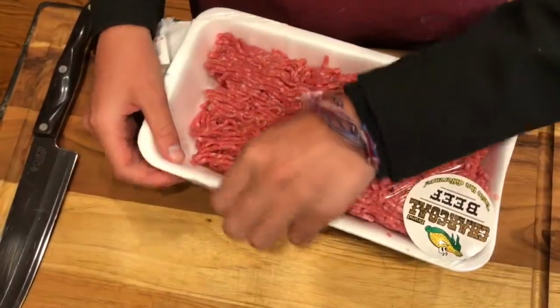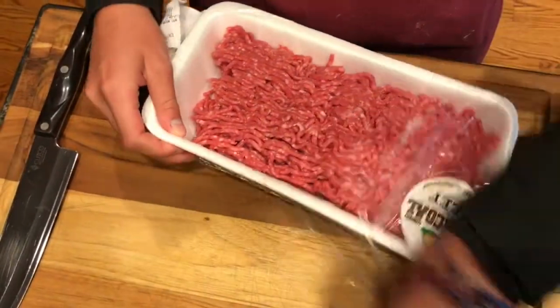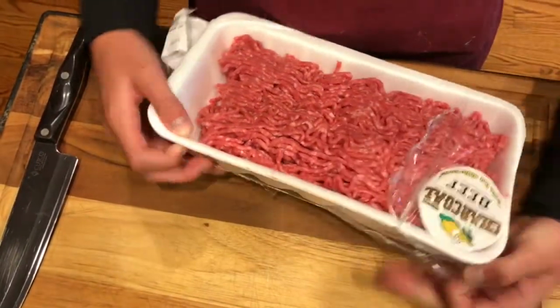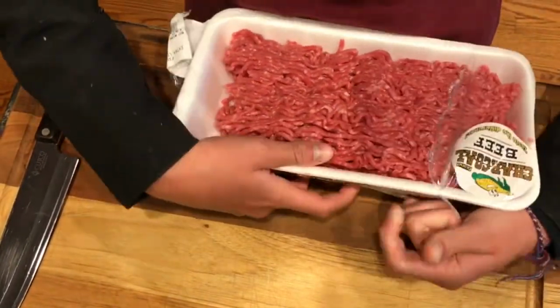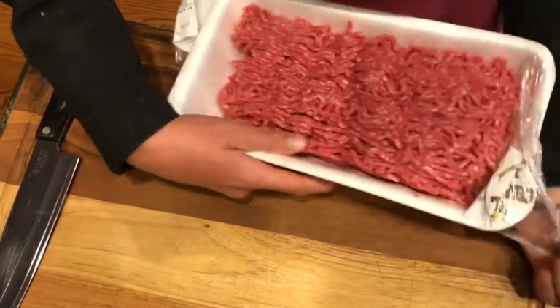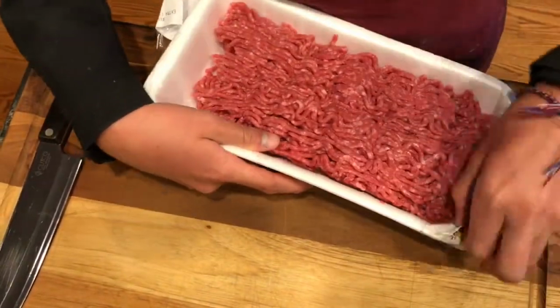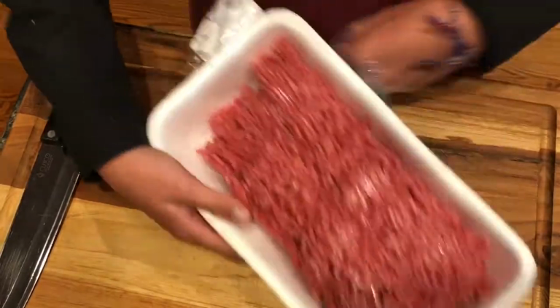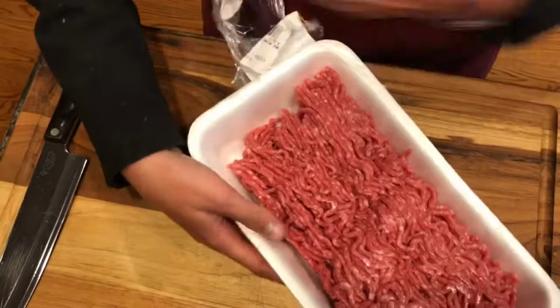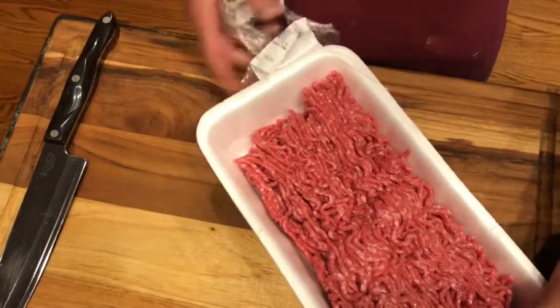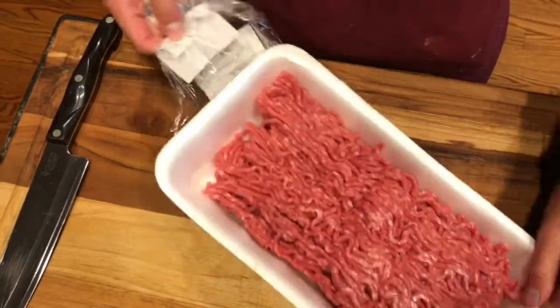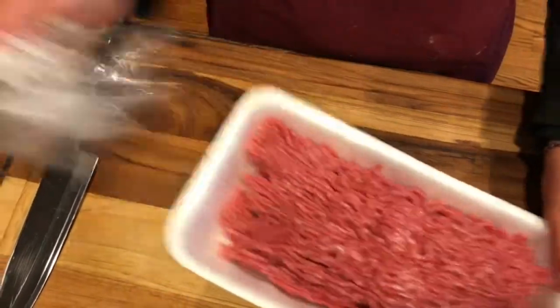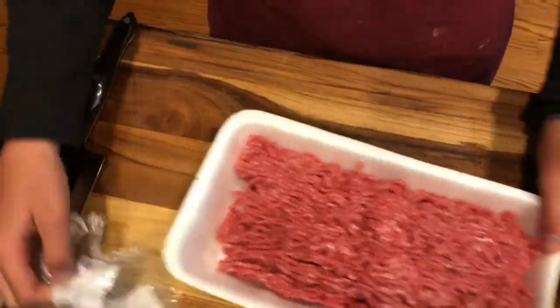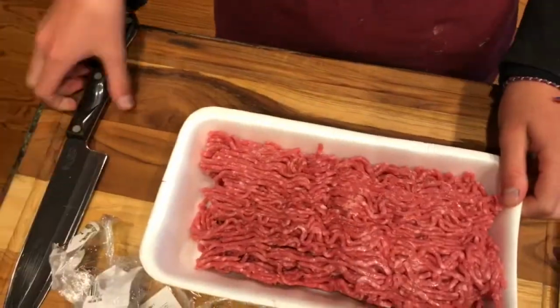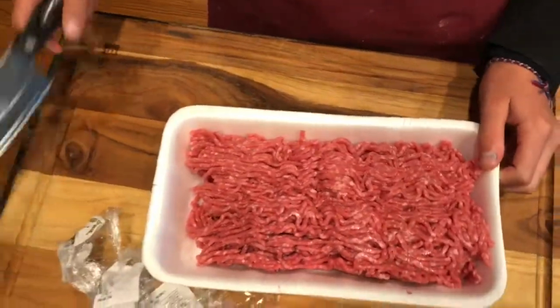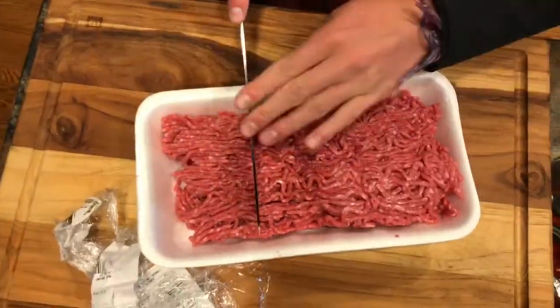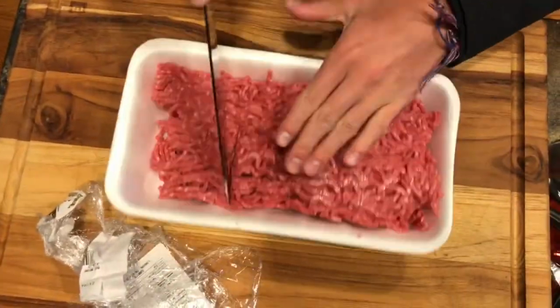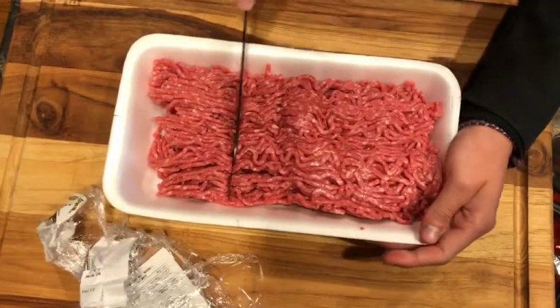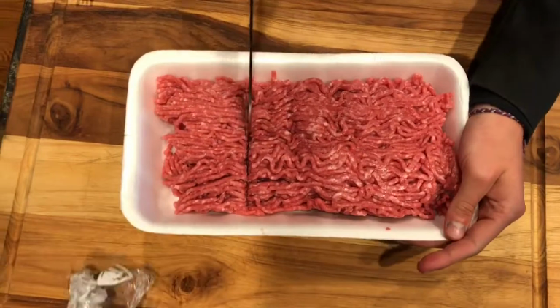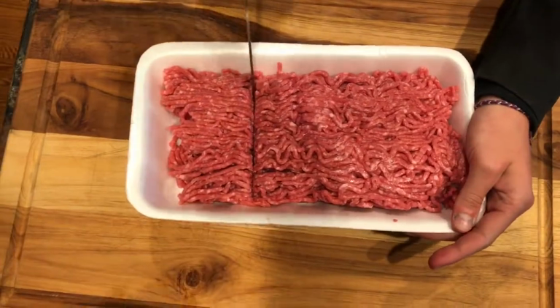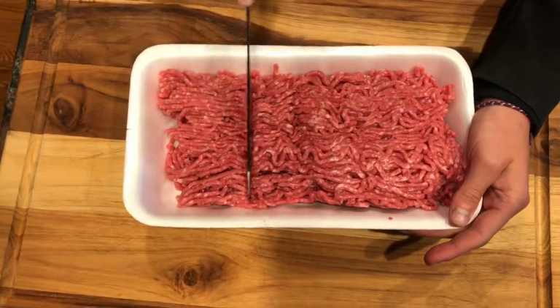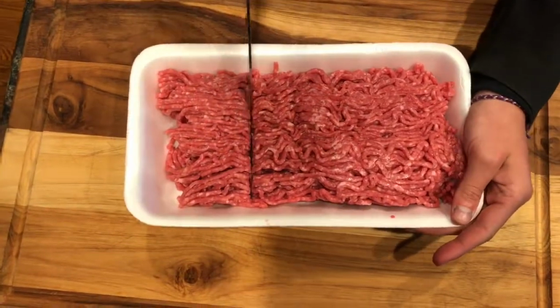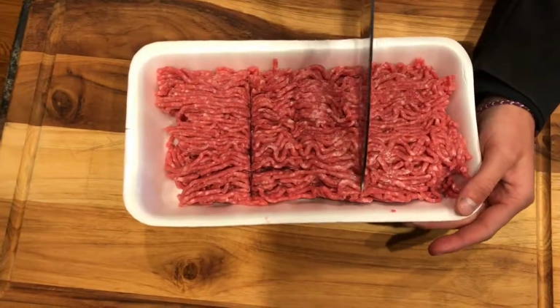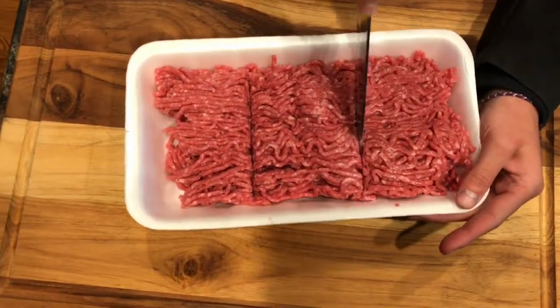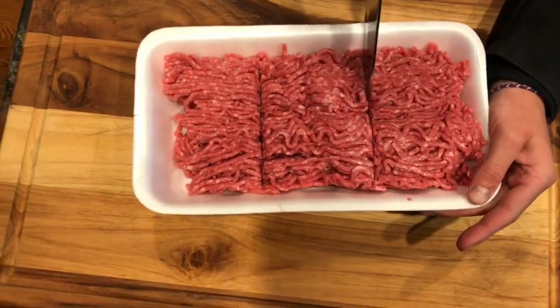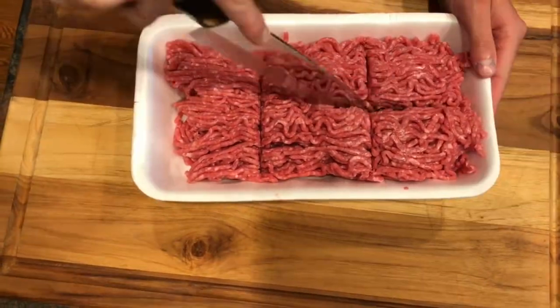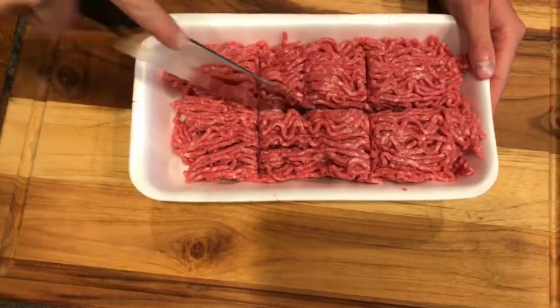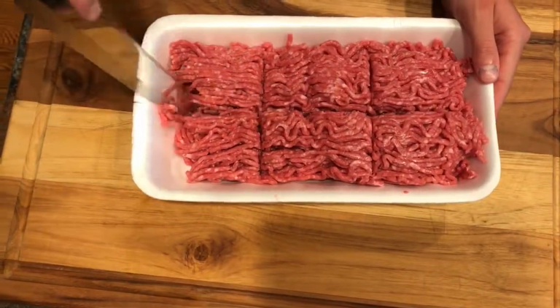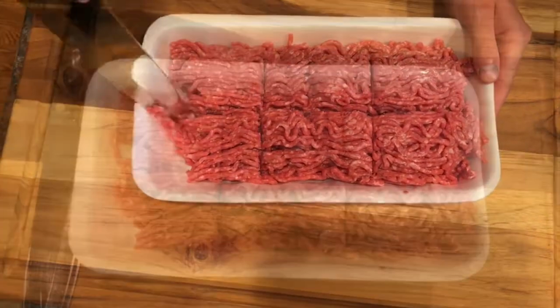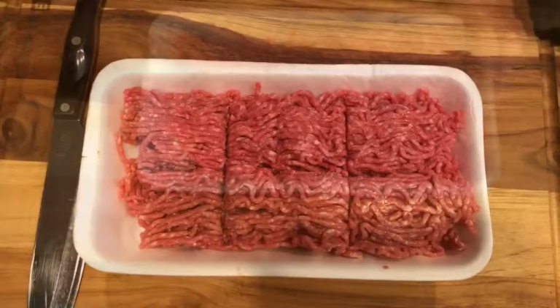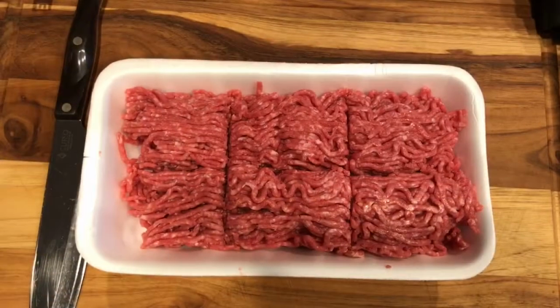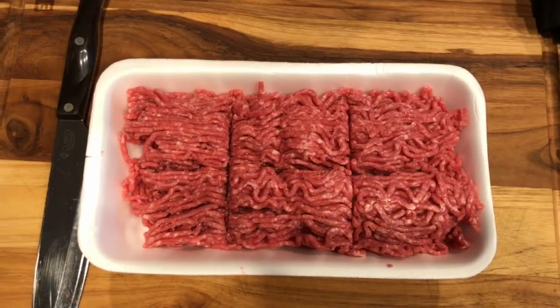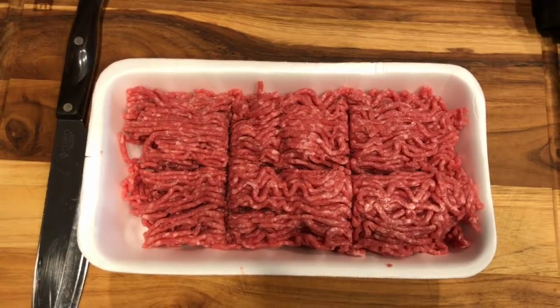First, take your fresh meat and cut it to the size that you want. I'm making six portions.